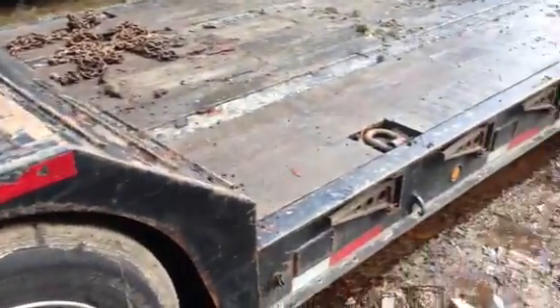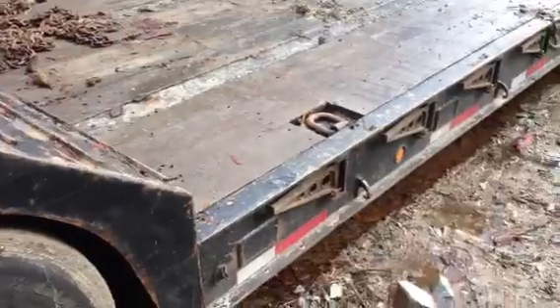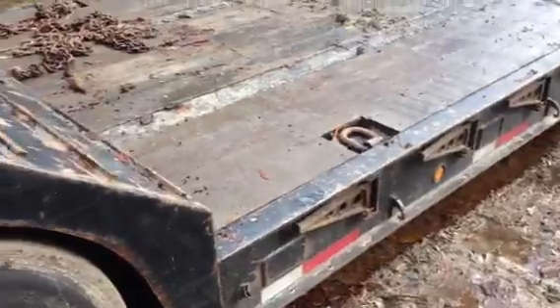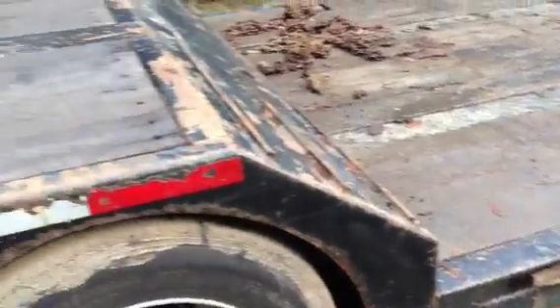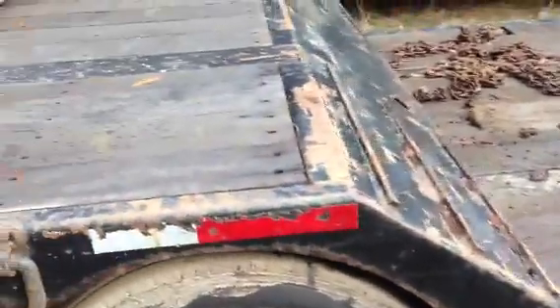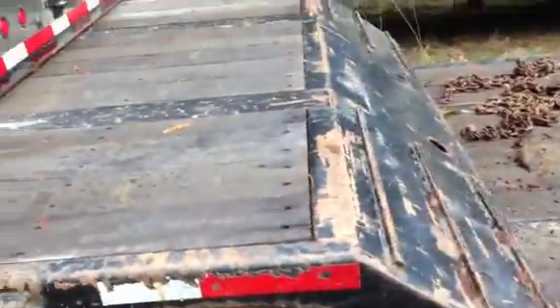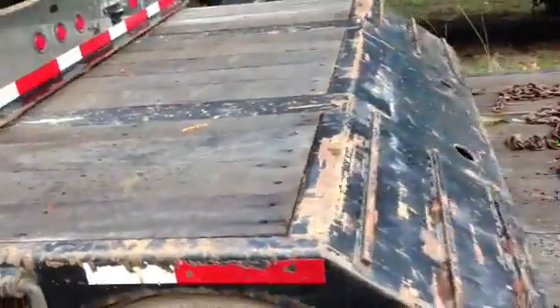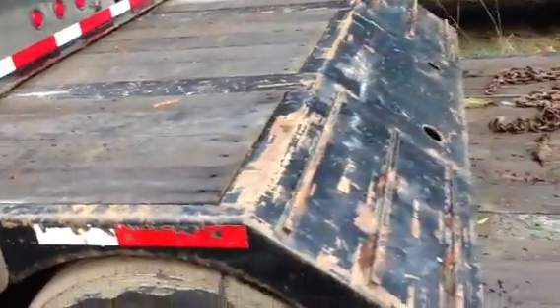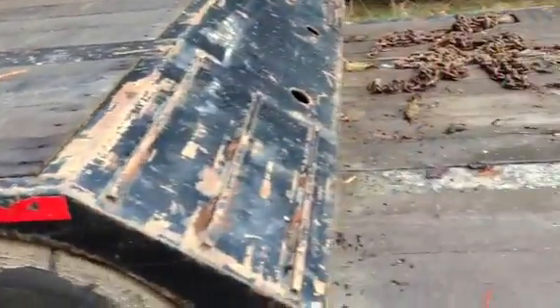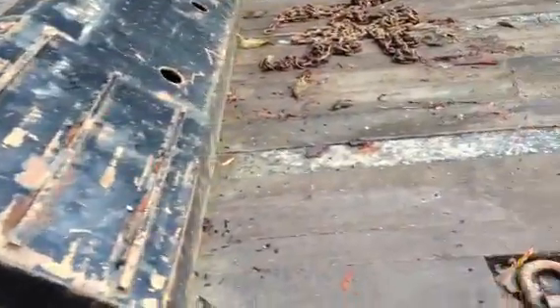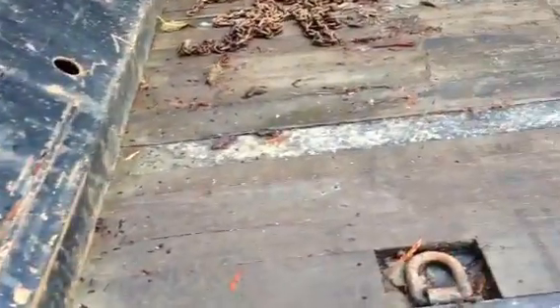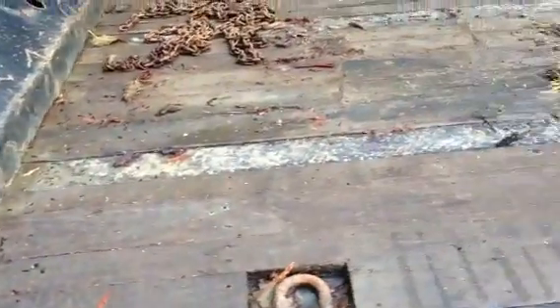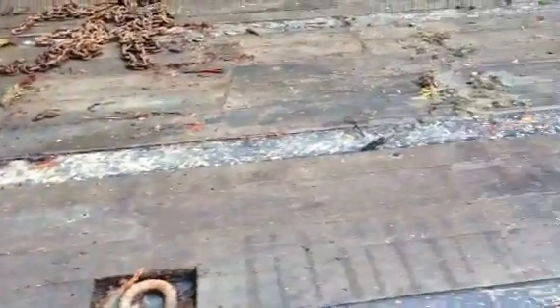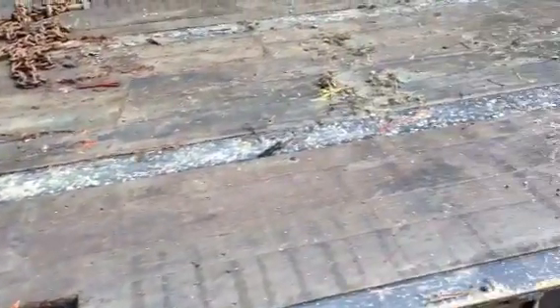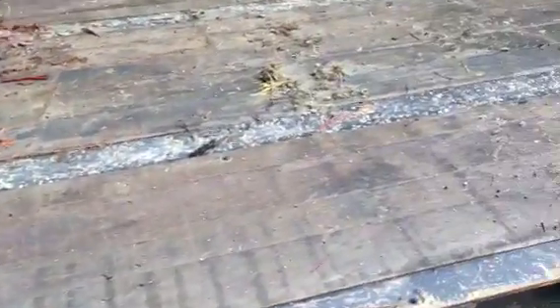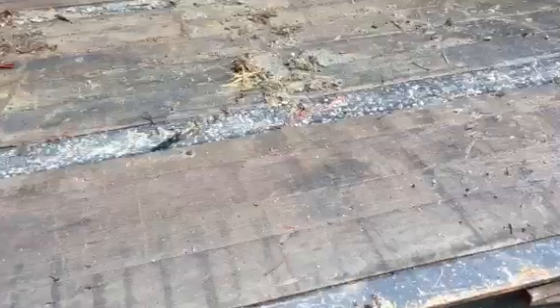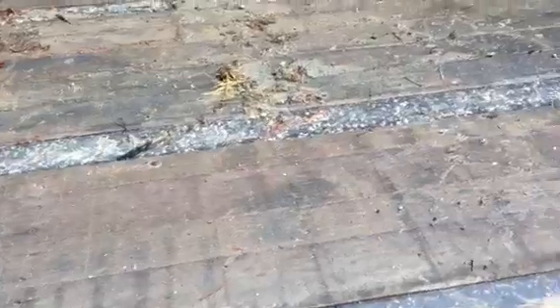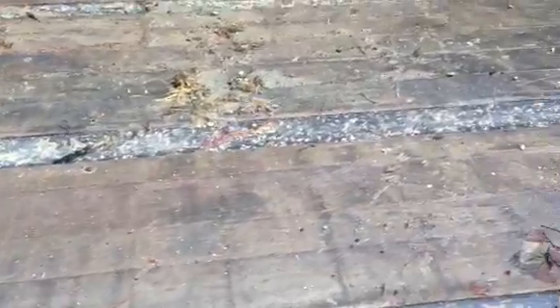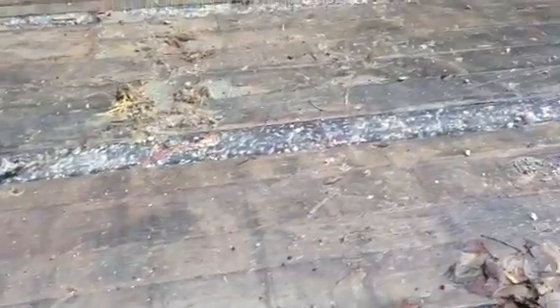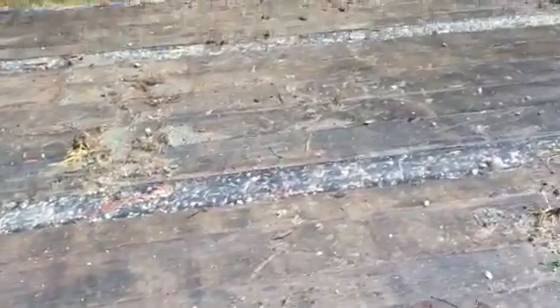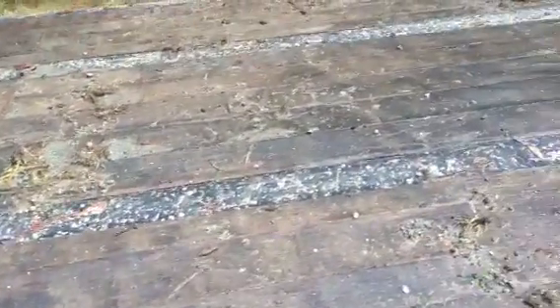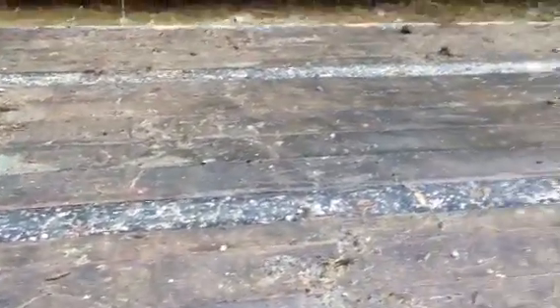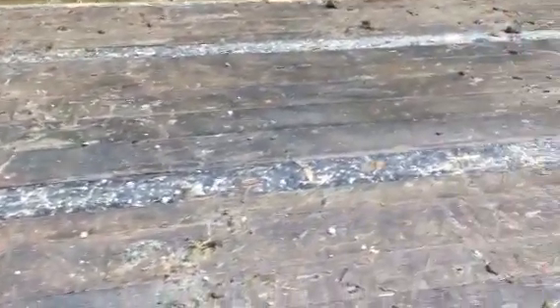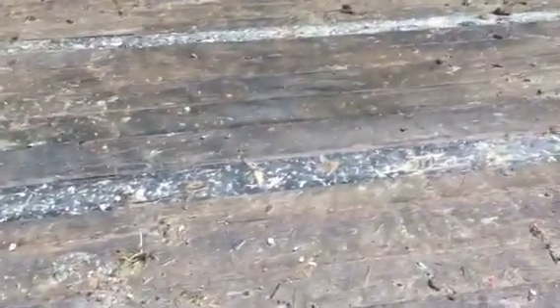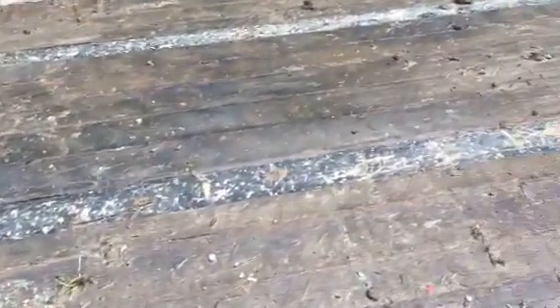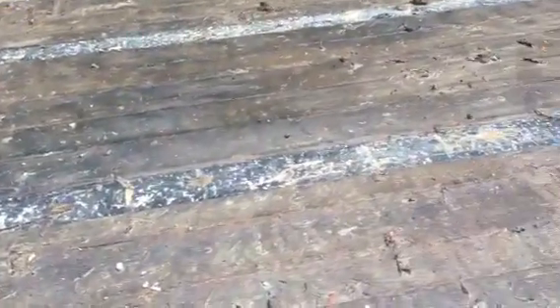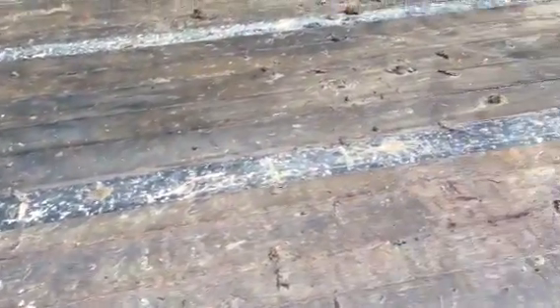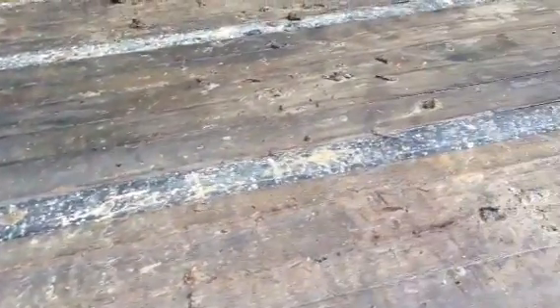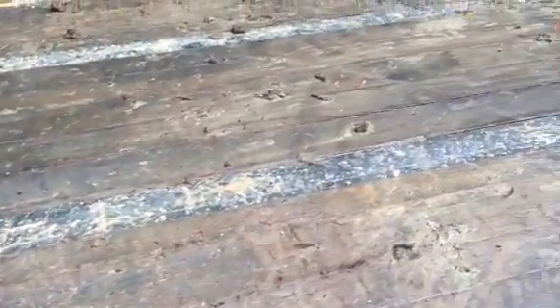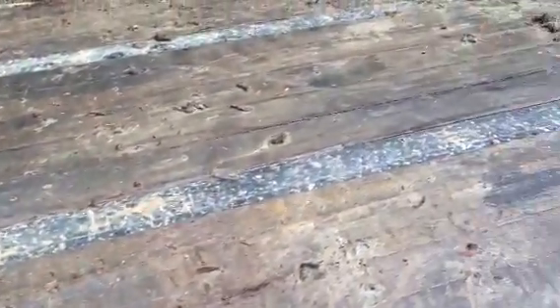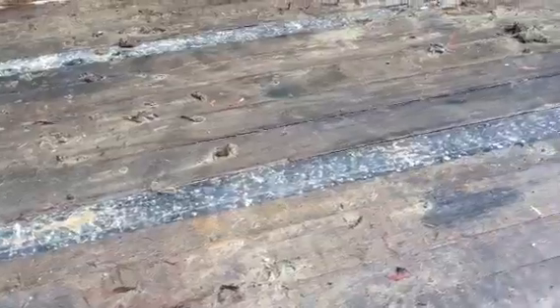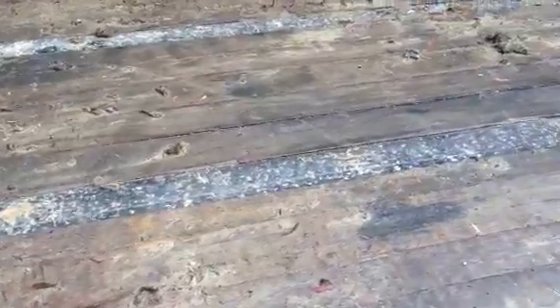Even the deck itself is a little wet. I'll show you the whole deck — like I said, this deck is 29 feet in length.